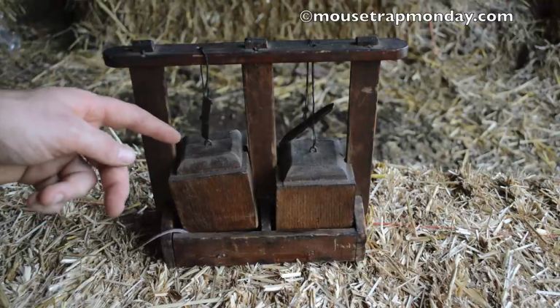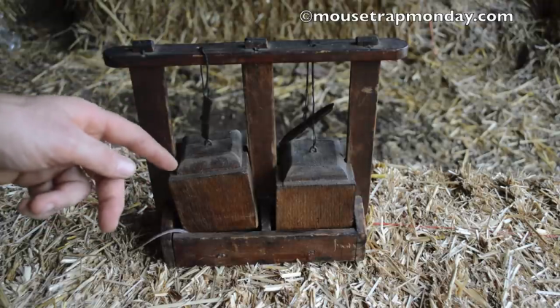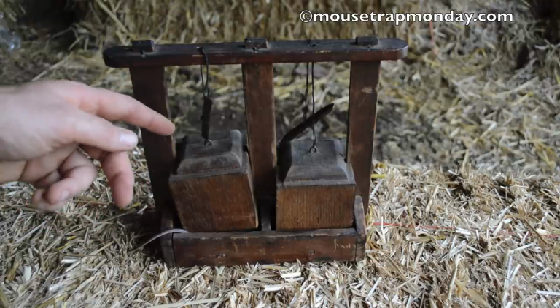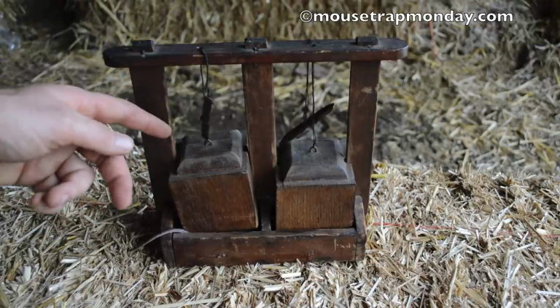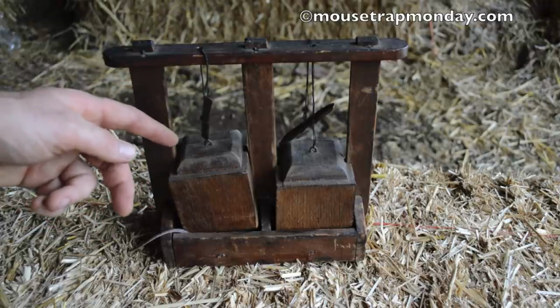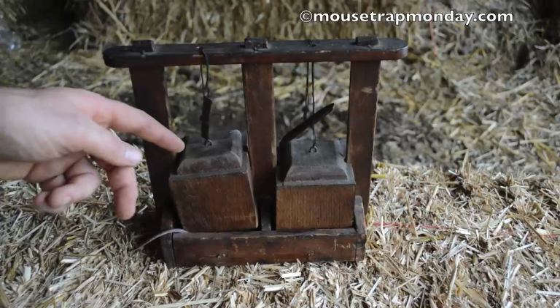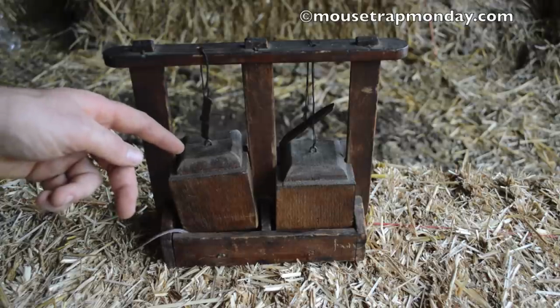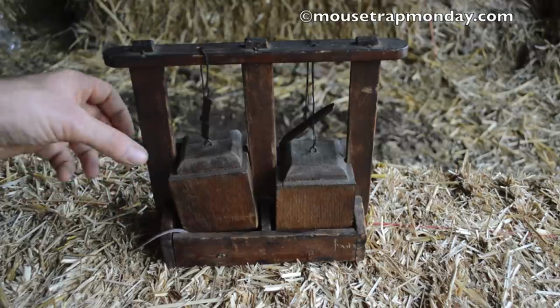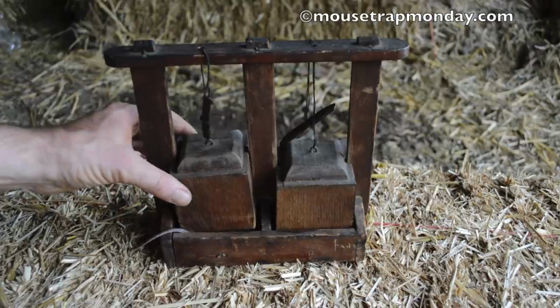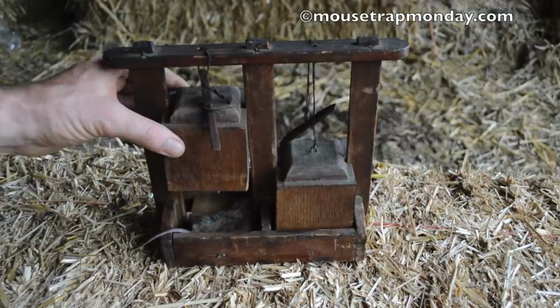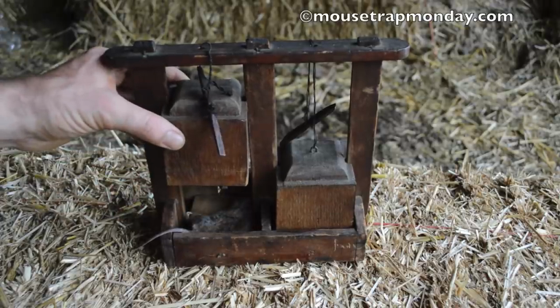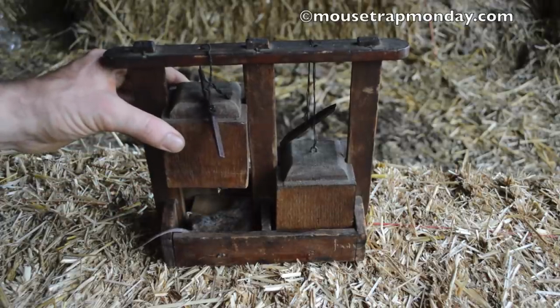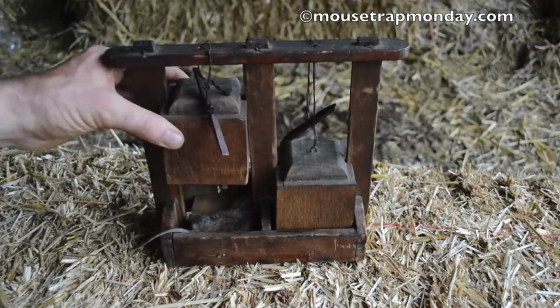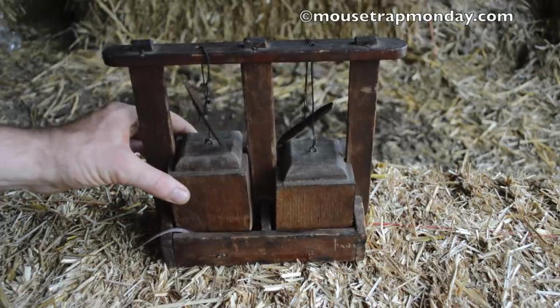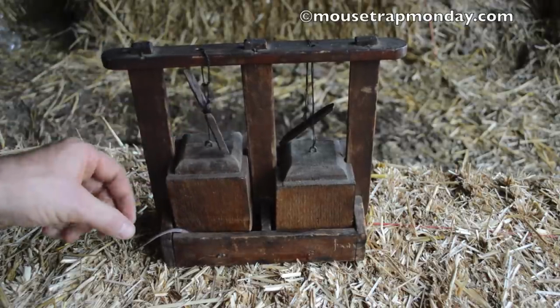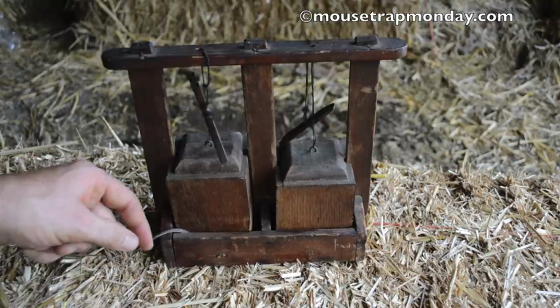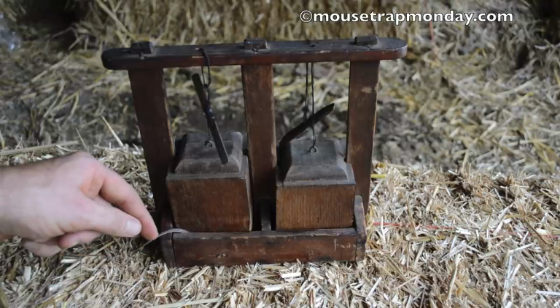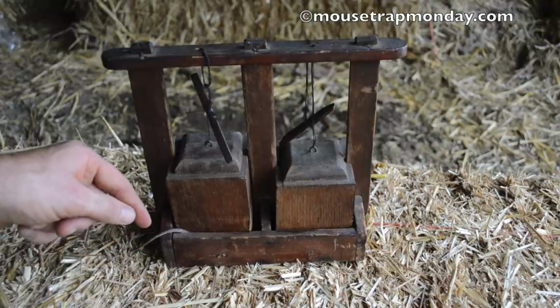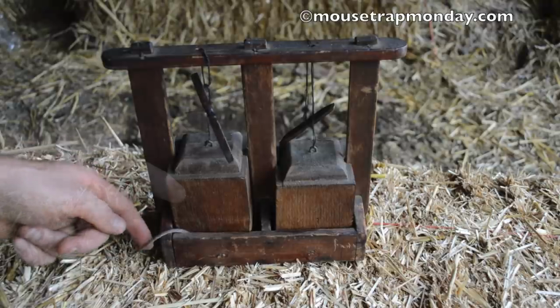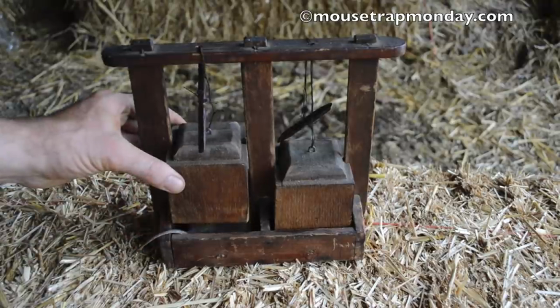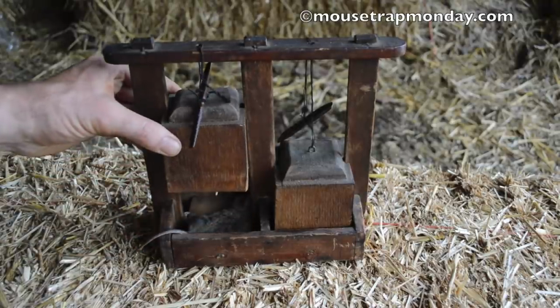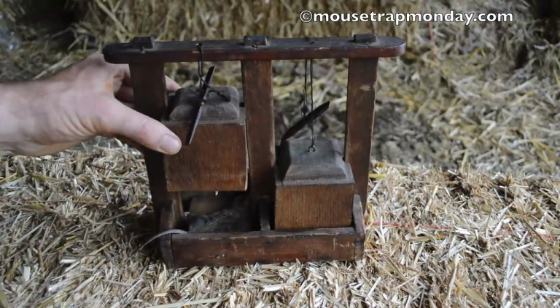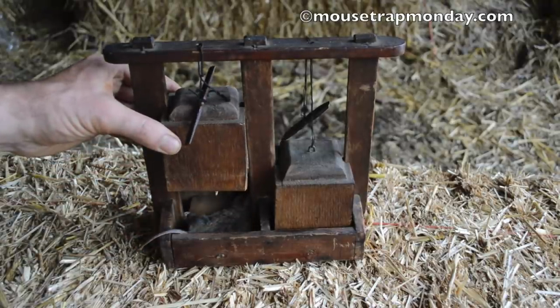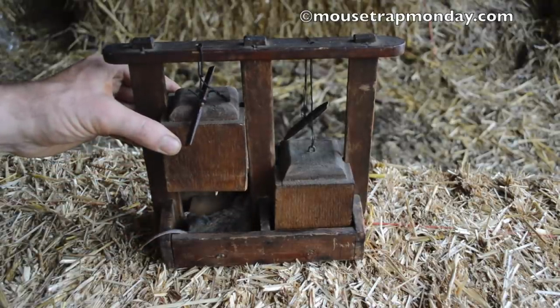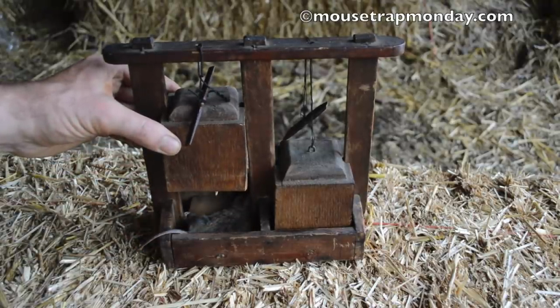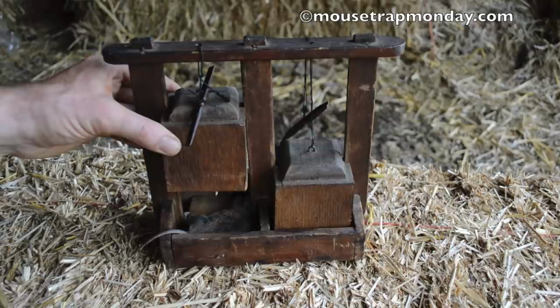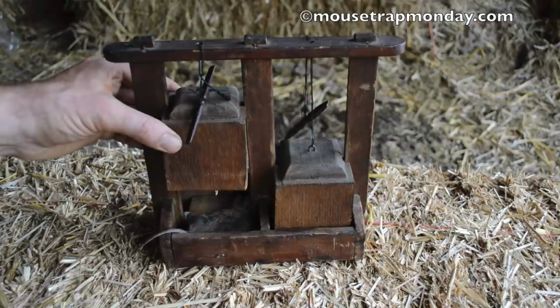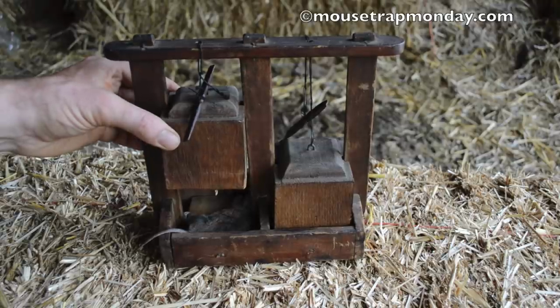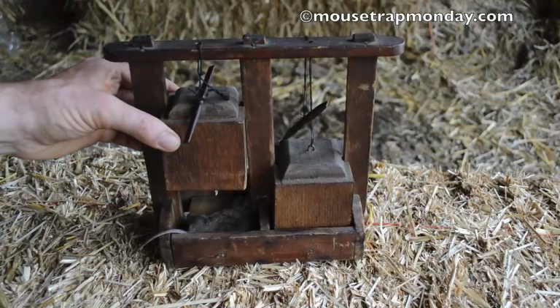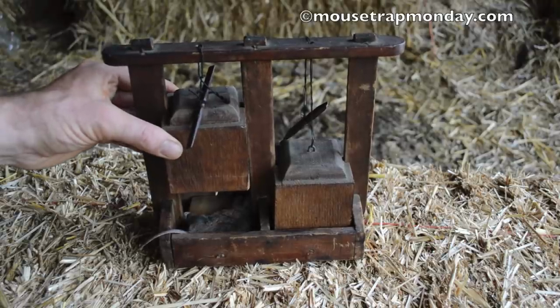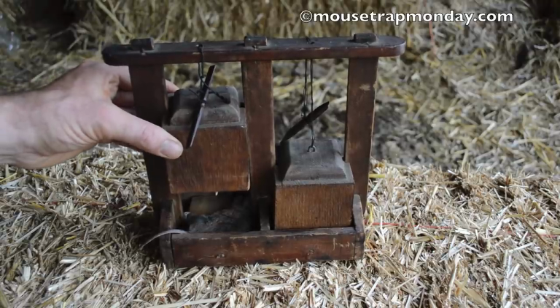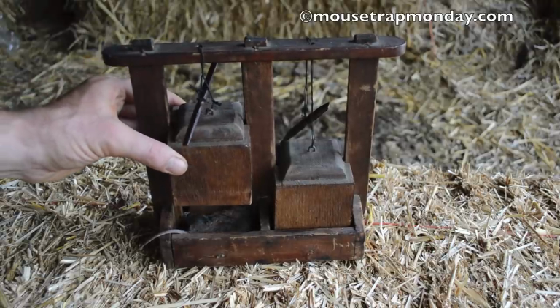I might do some further testing to see if I can get a double, but these blocks of wood seem like they're just the right size to come down and make a little mouse pancake. I love these antique homemade mouse traps. Many consider these folk art. They're usually really well made and effective at killing mice.